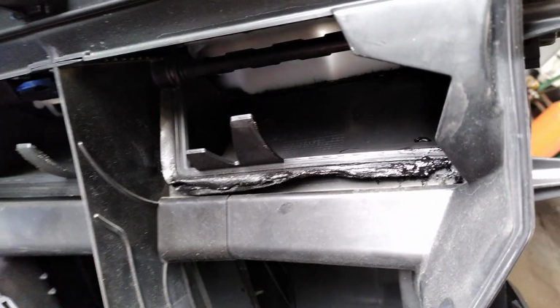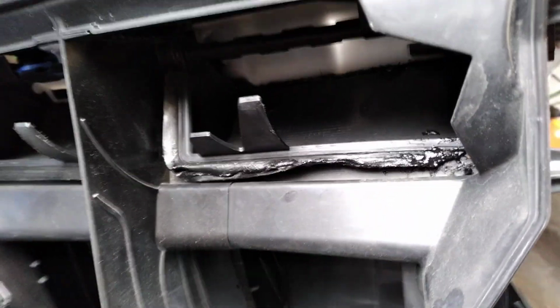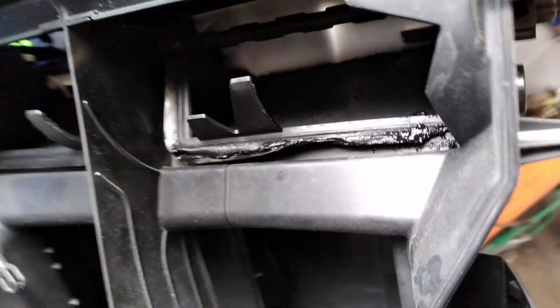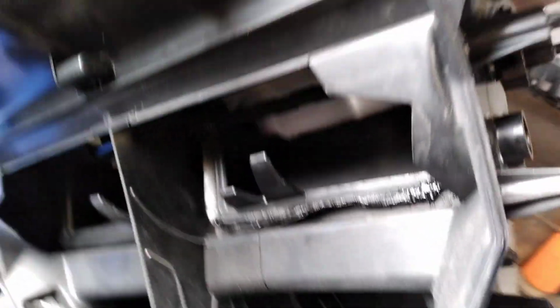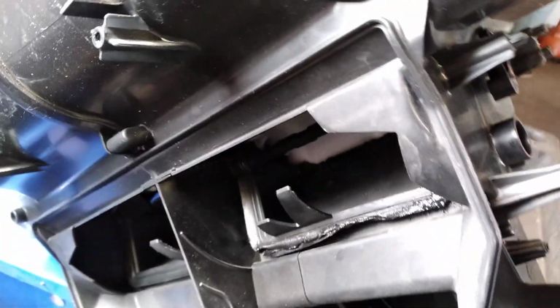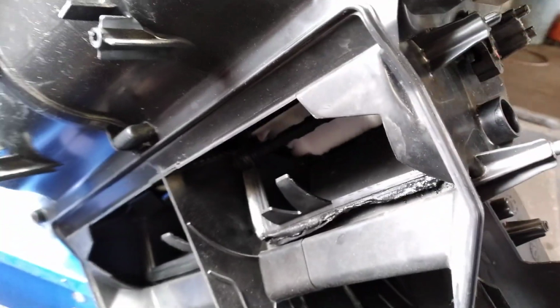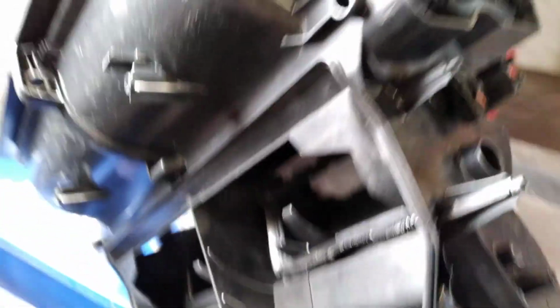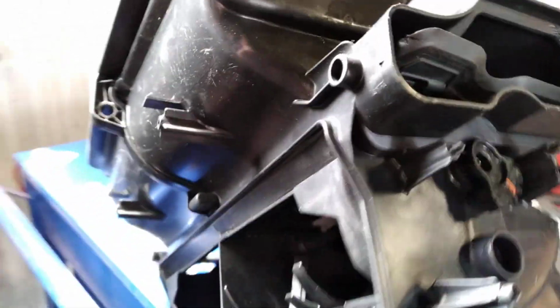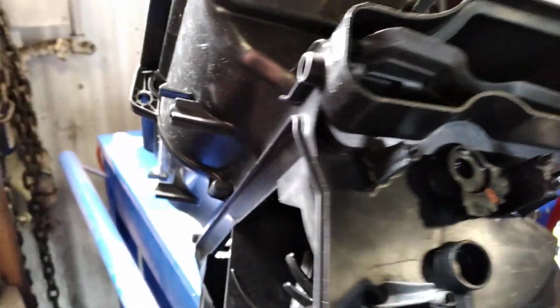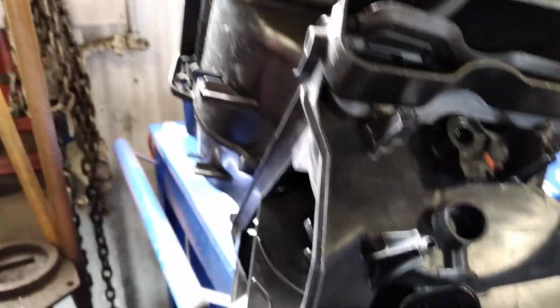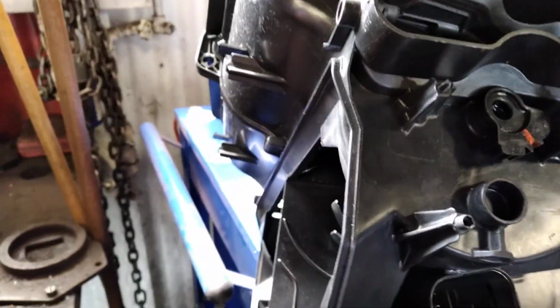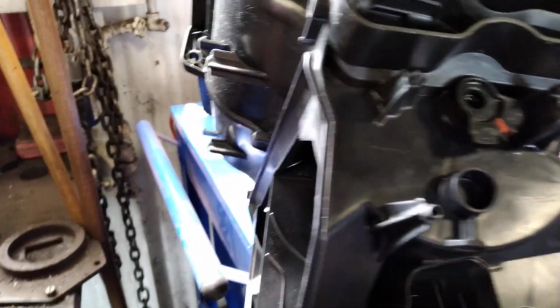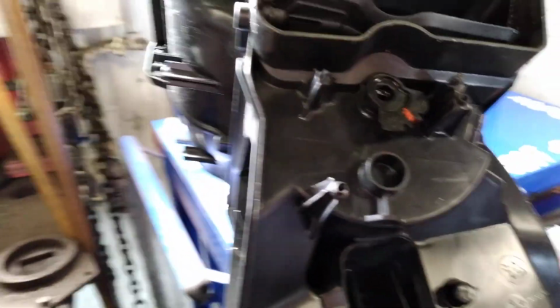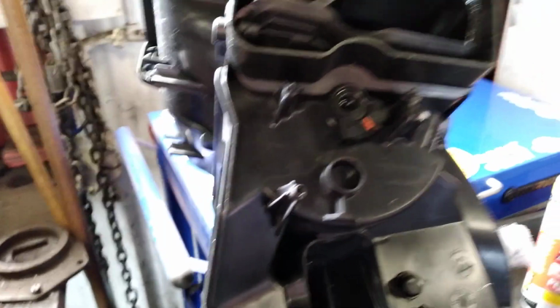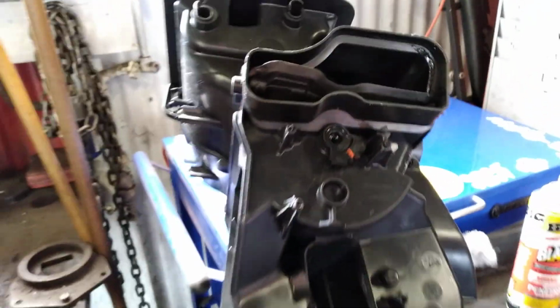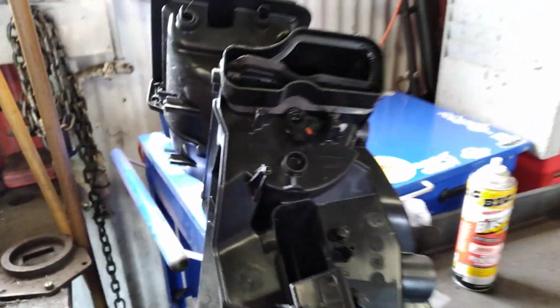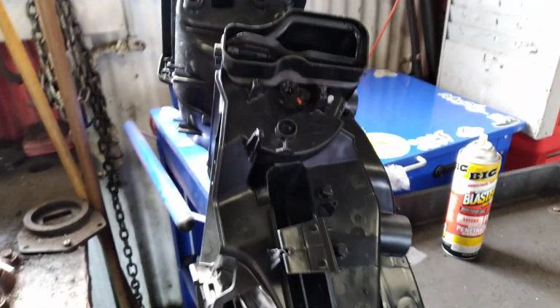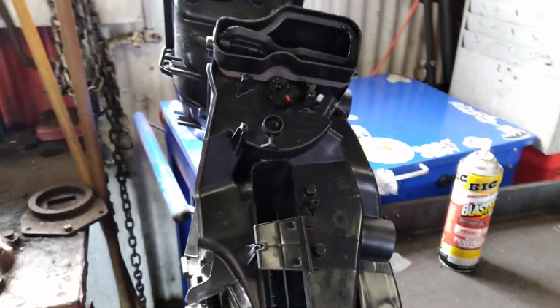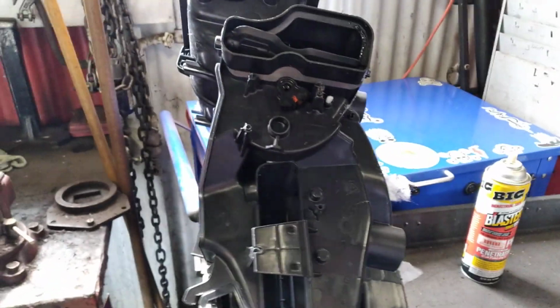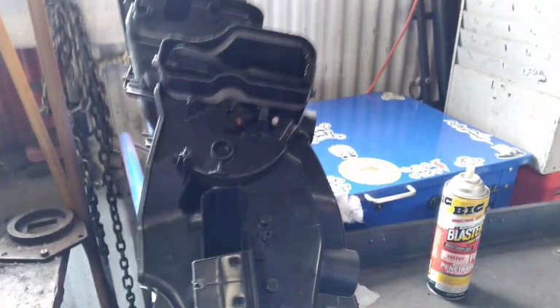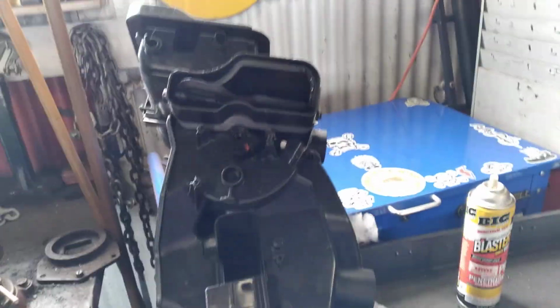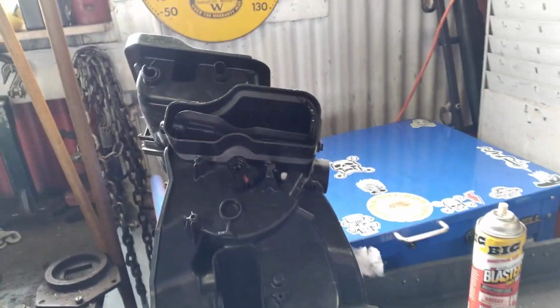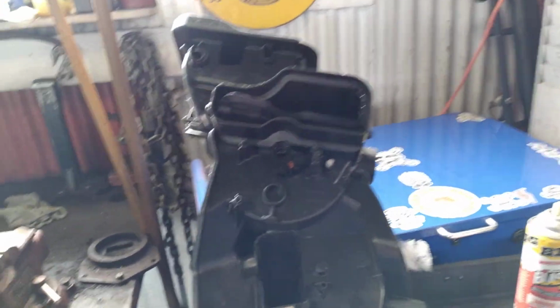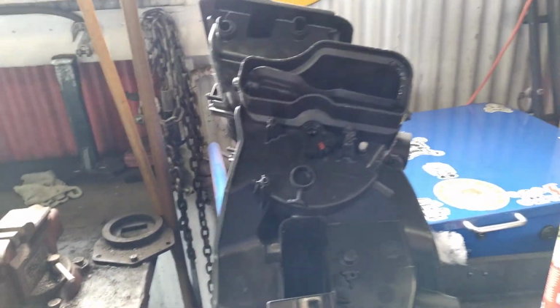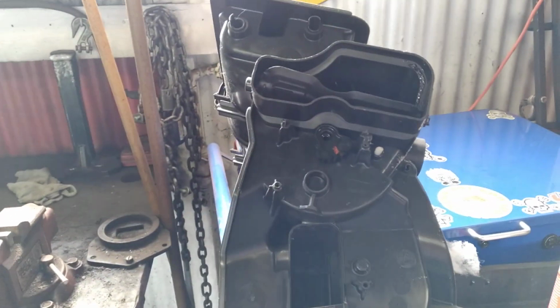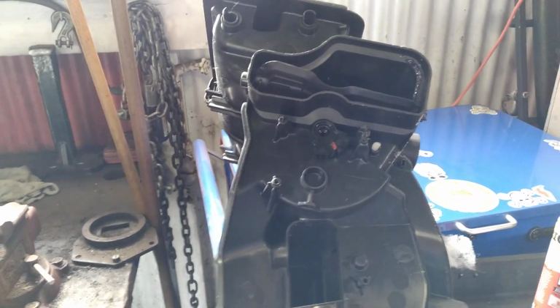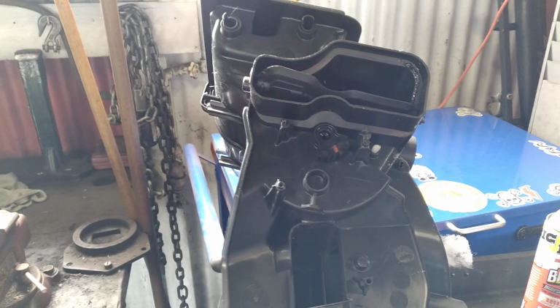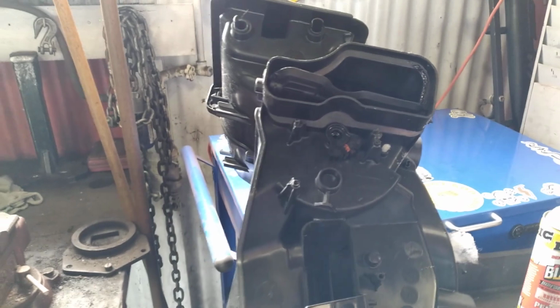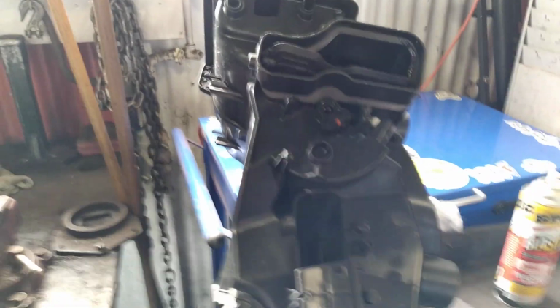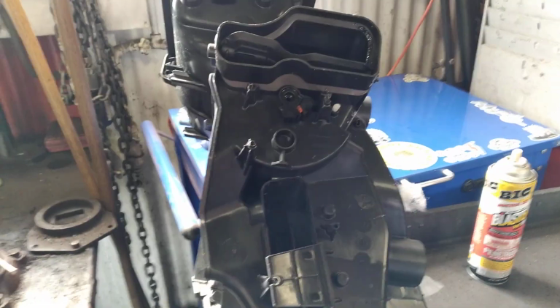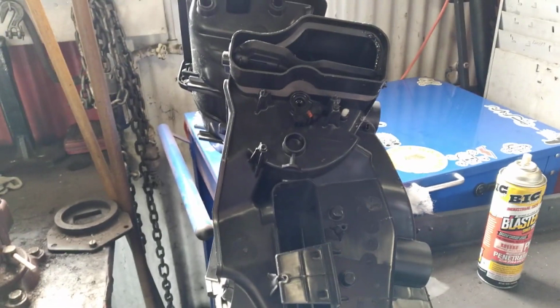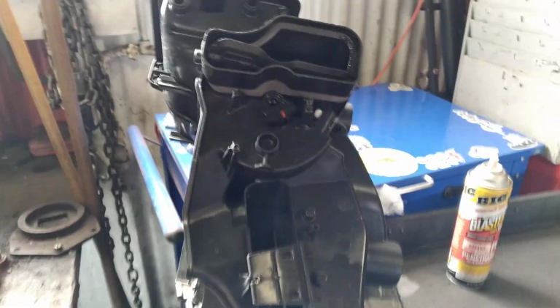So you get the whole box — it comes with new actuators, all OEM.